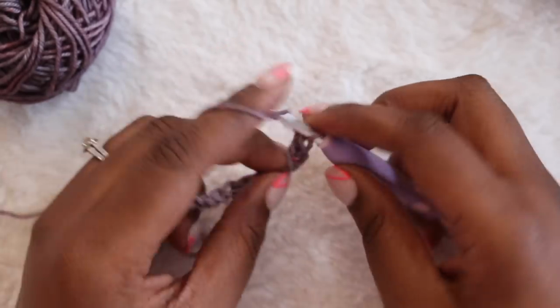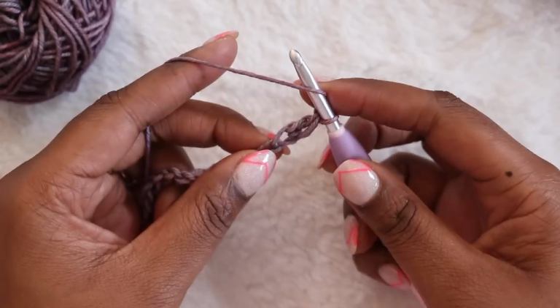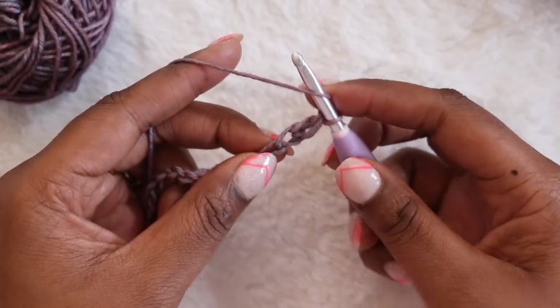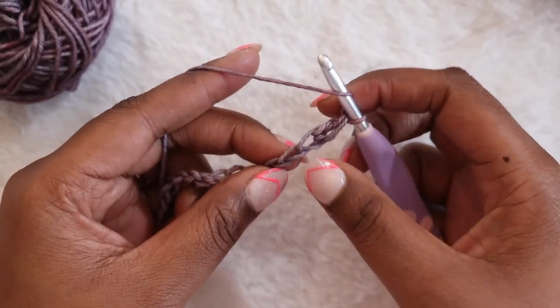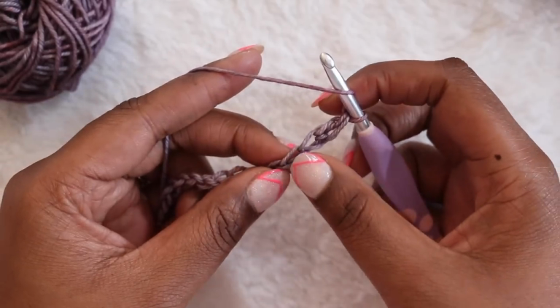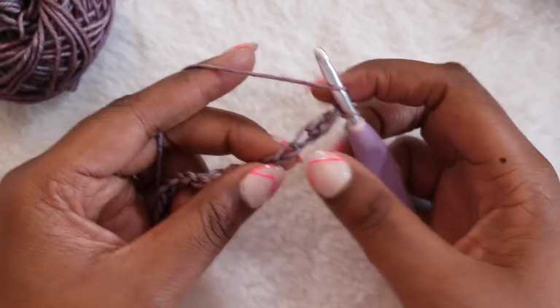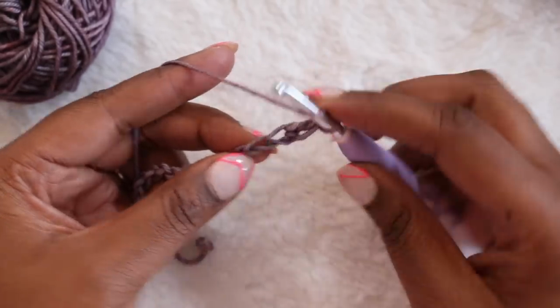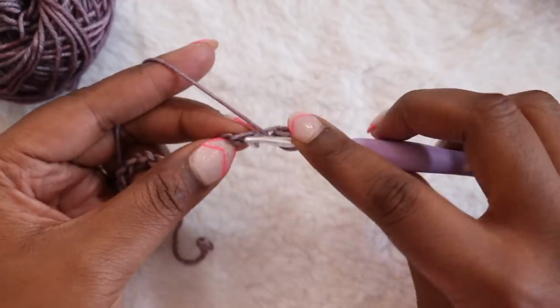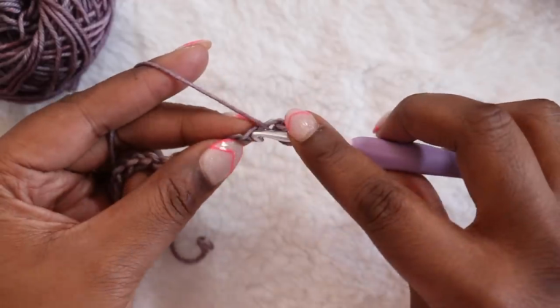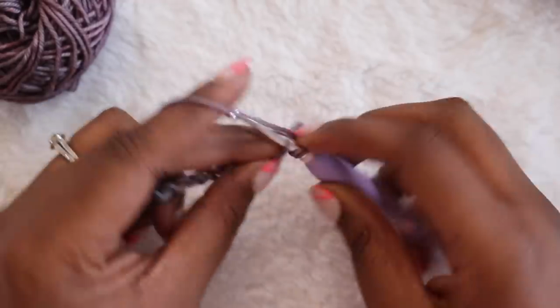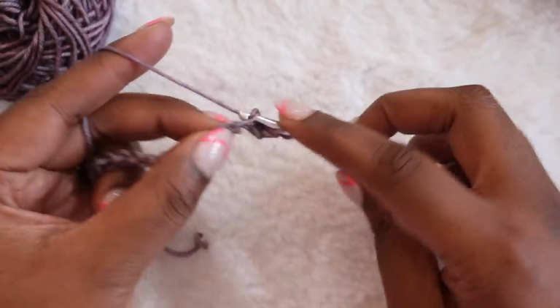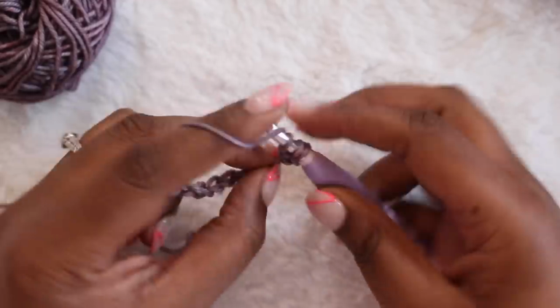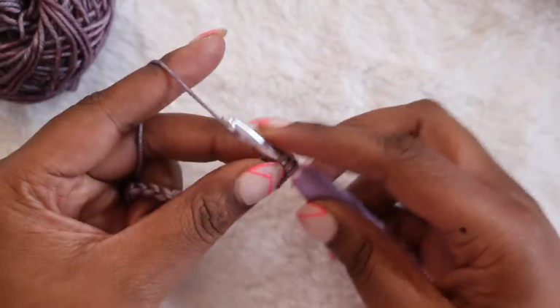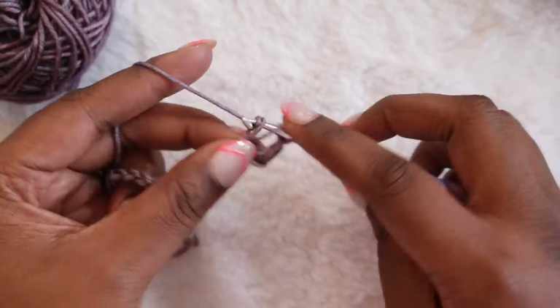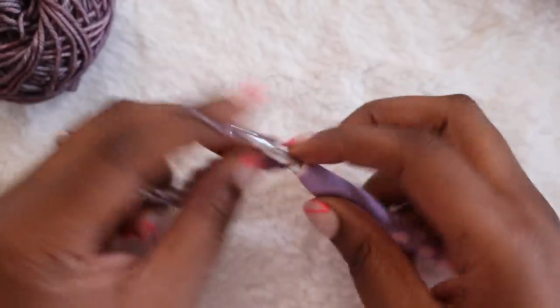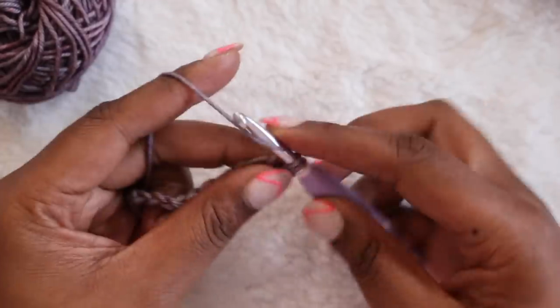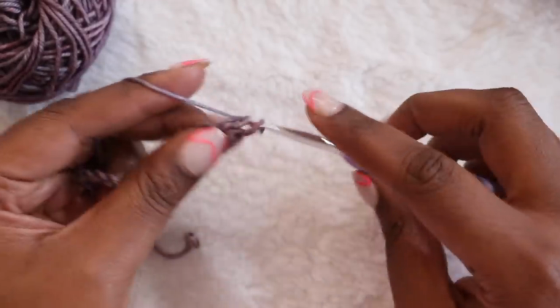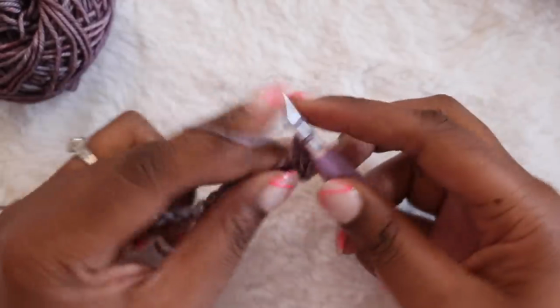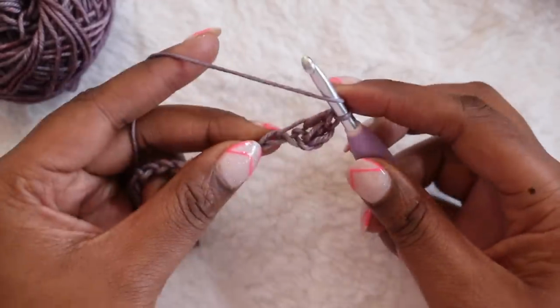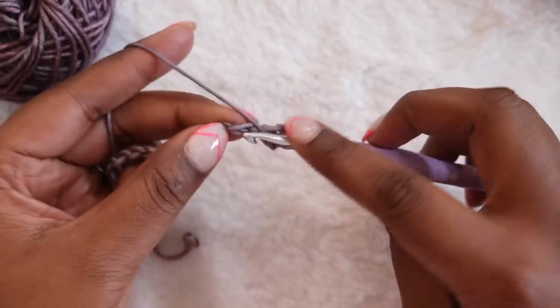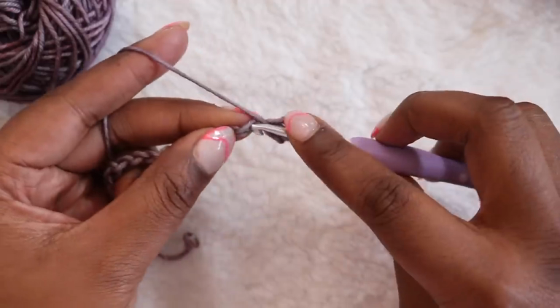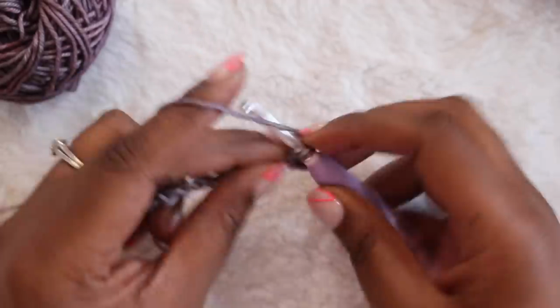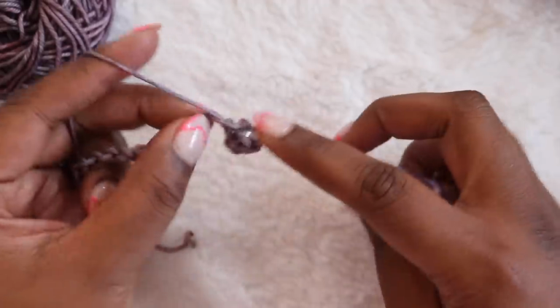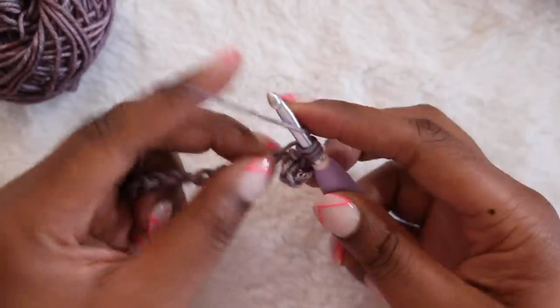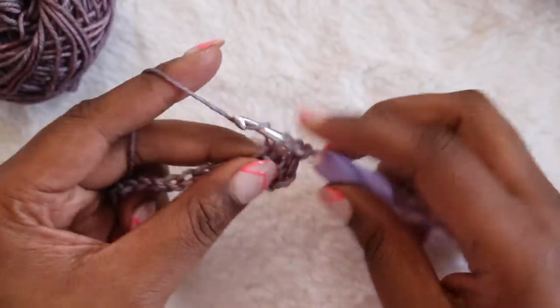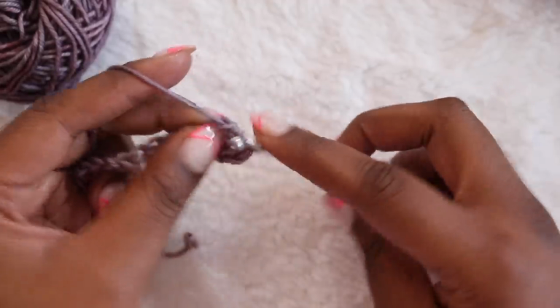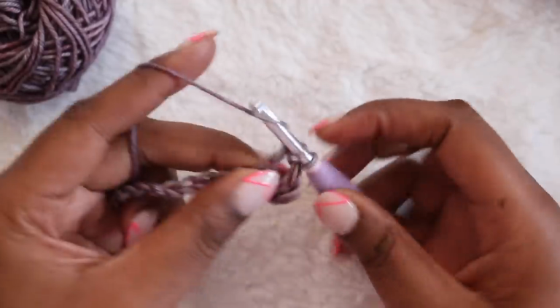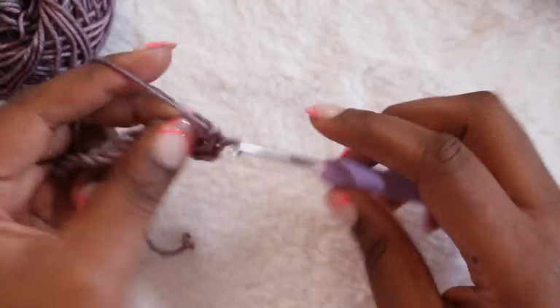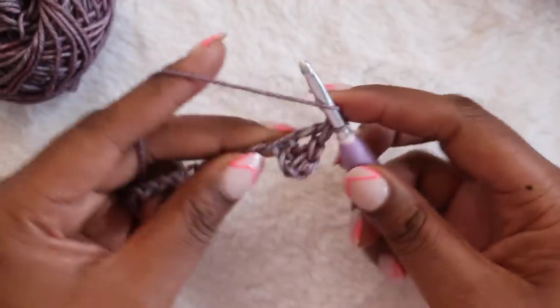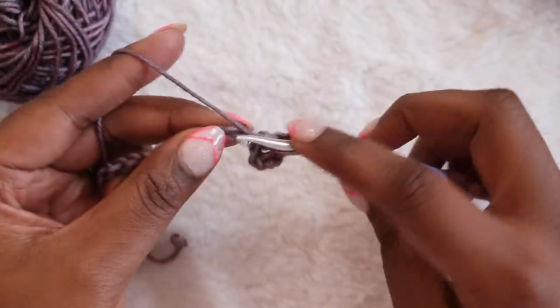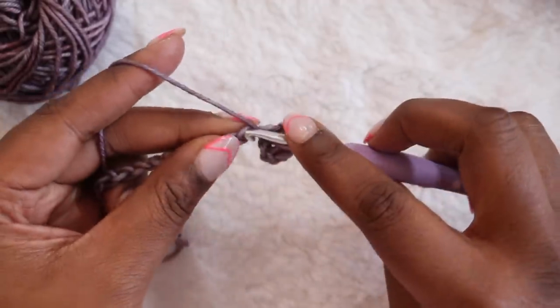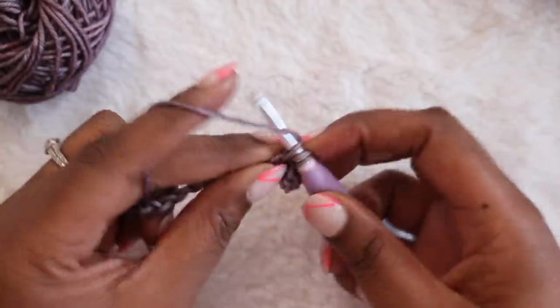In the next chain, double crochet: yarn over, insert into the stitch, yarn over, pull up the loop, yarn over, pull through two, and yarn over, pull through two again. So you're going to double crochet across the chain.